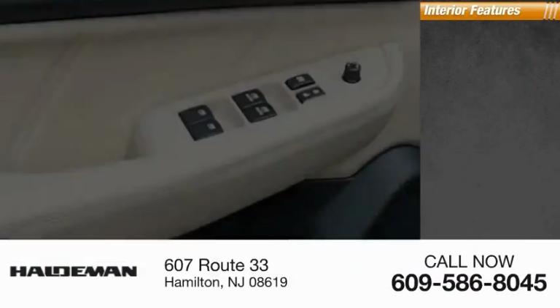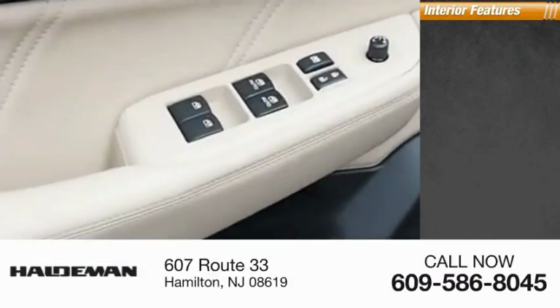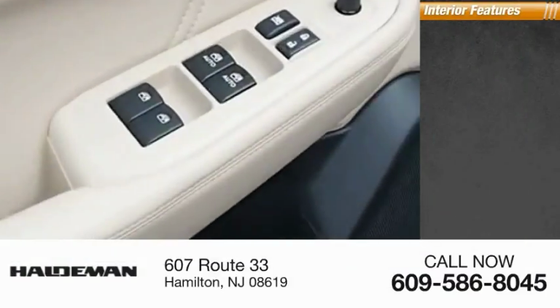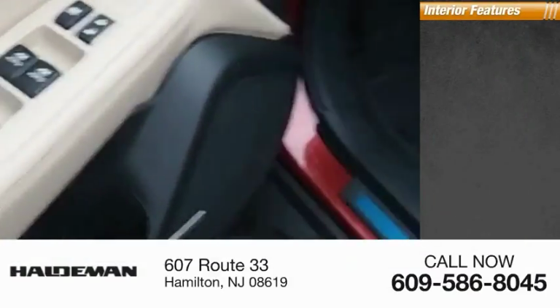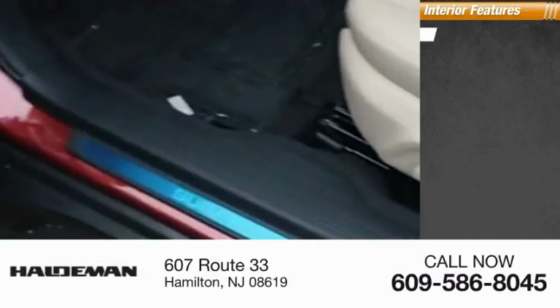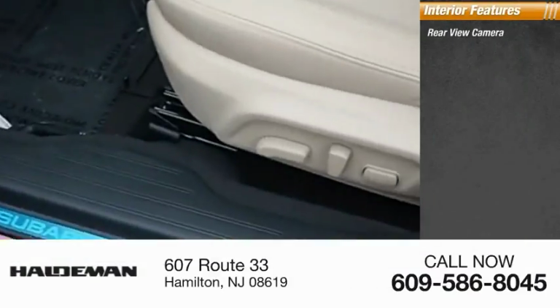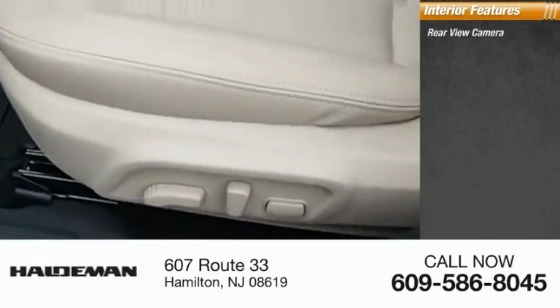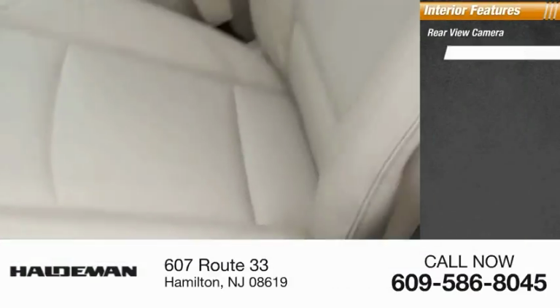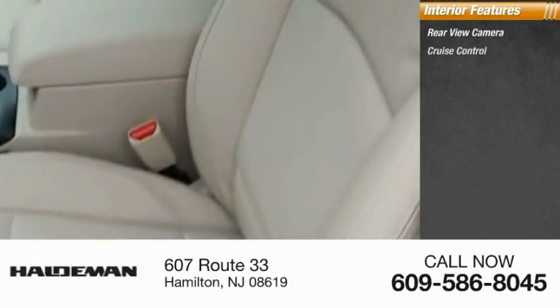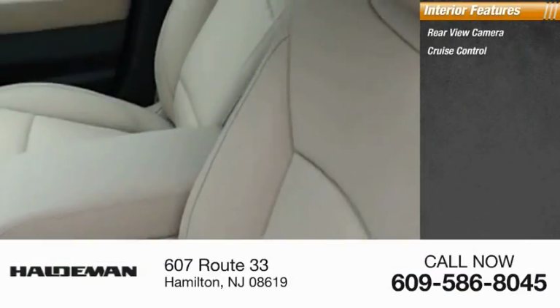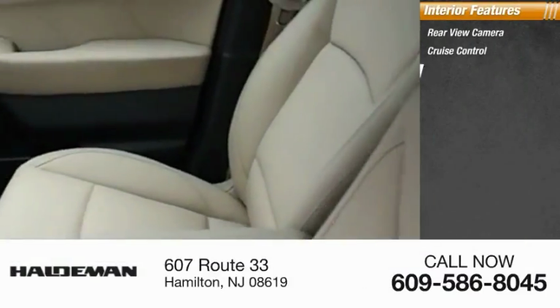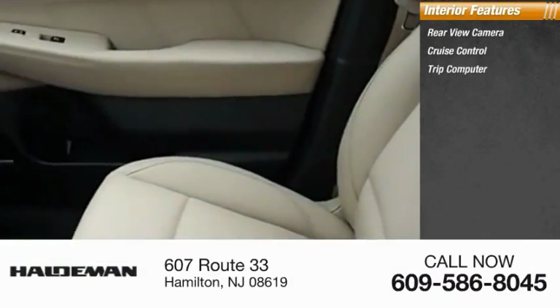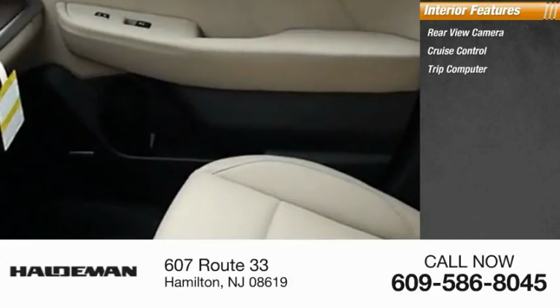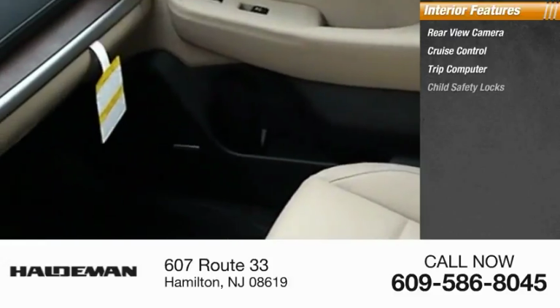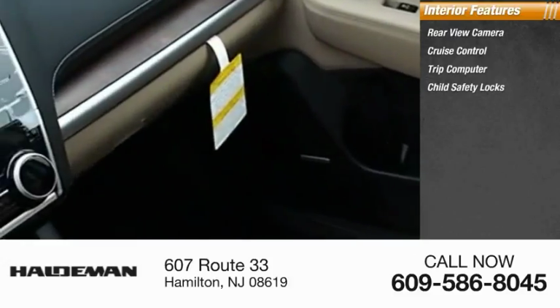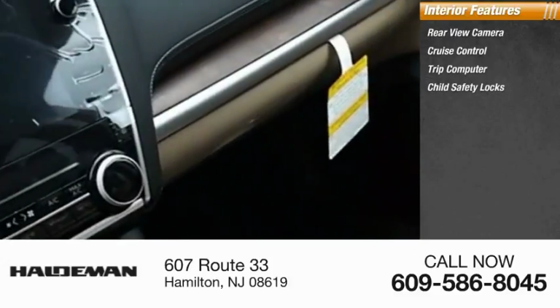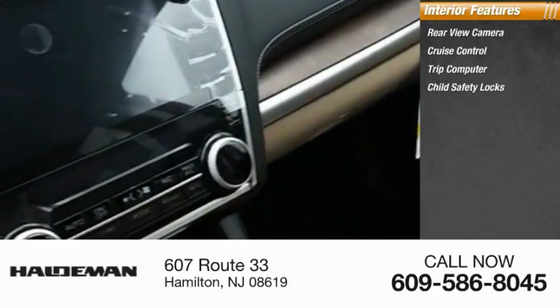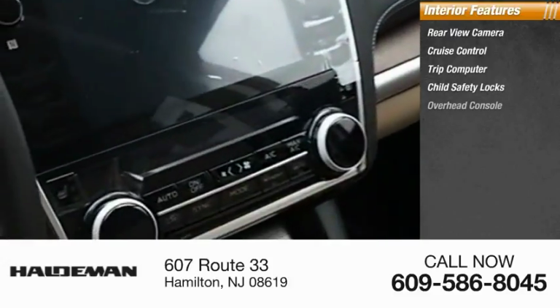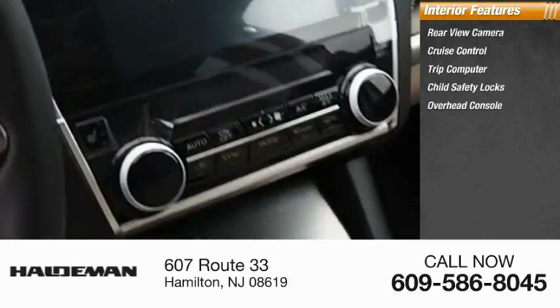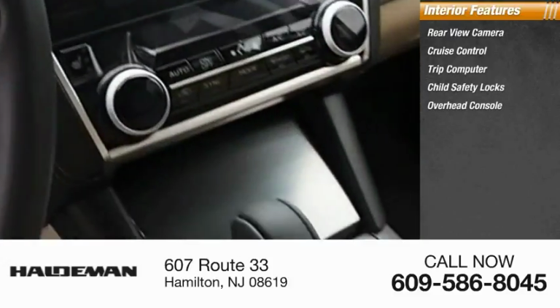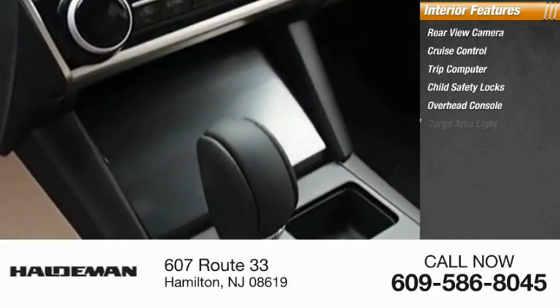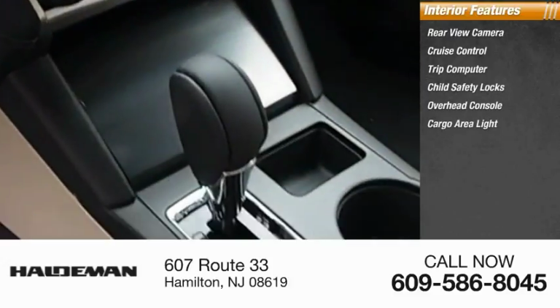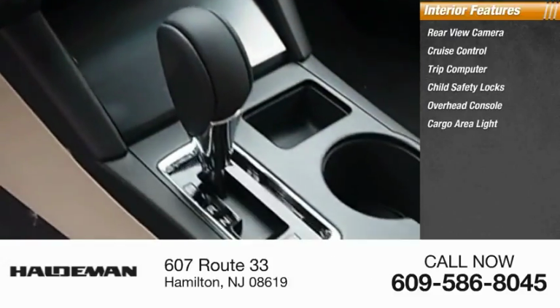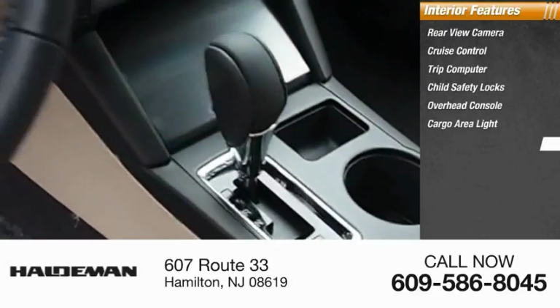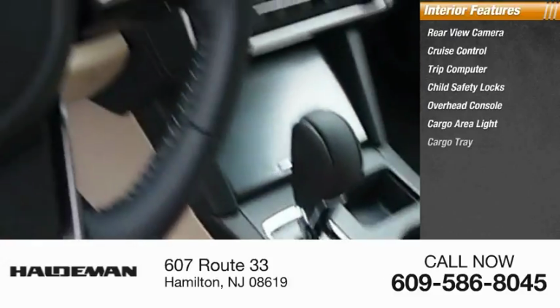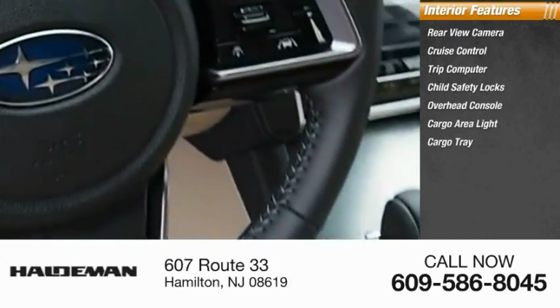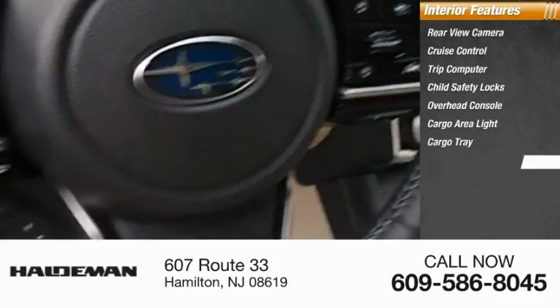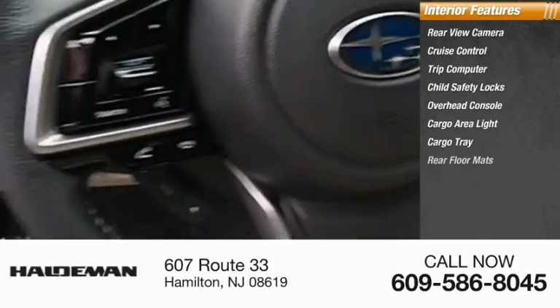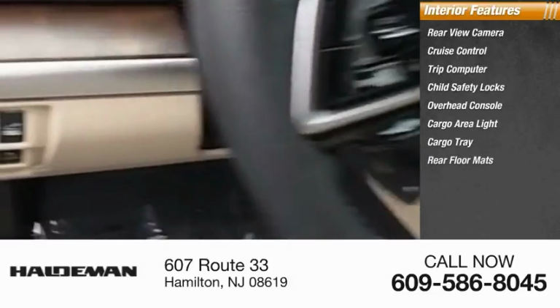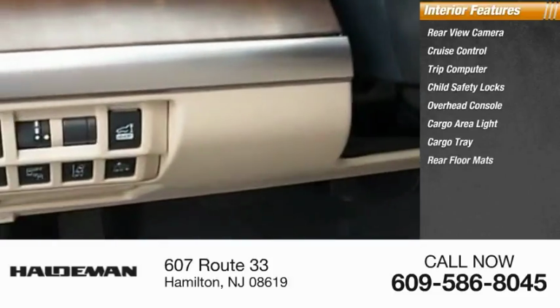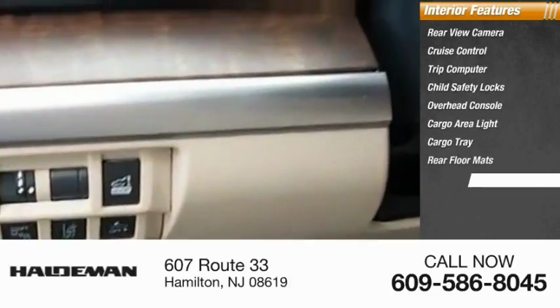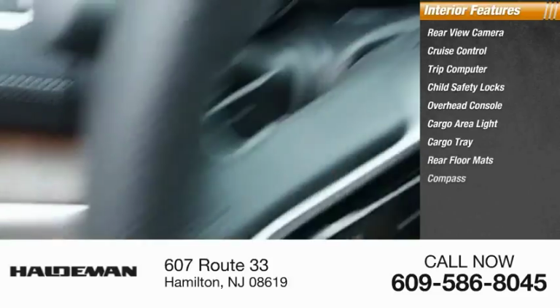Inside you'll find a rear view camera, cruise control, trip computer, child safety locks, overhead console, cargo area light, cargo tray, rear floor mats, and compass.